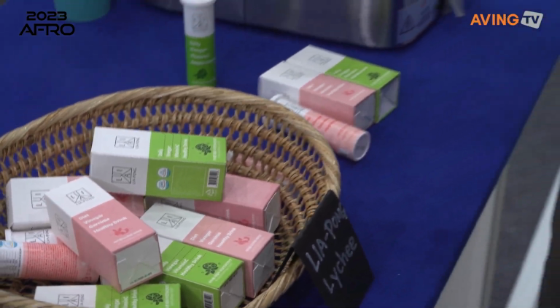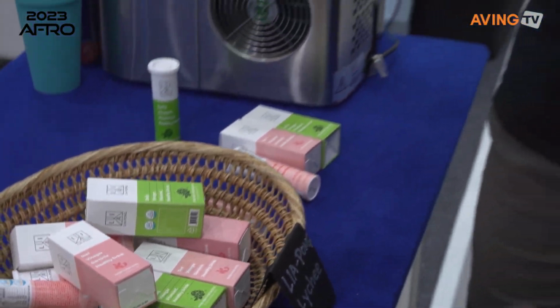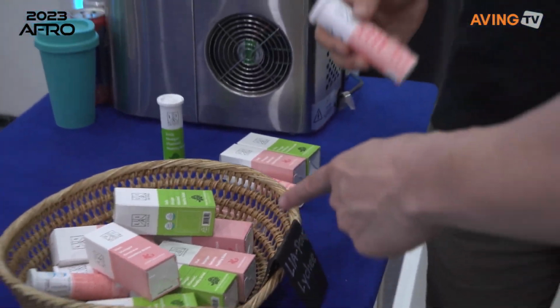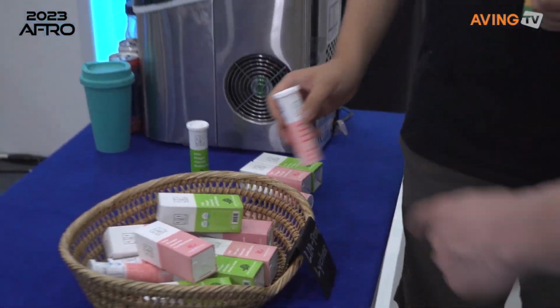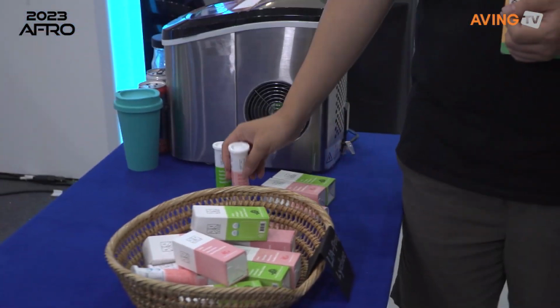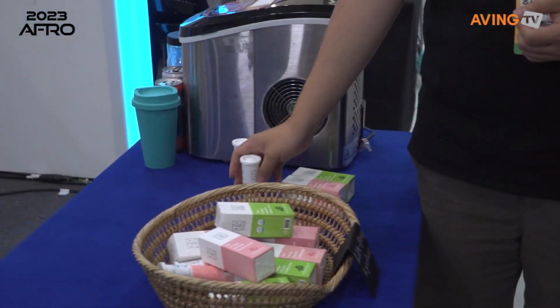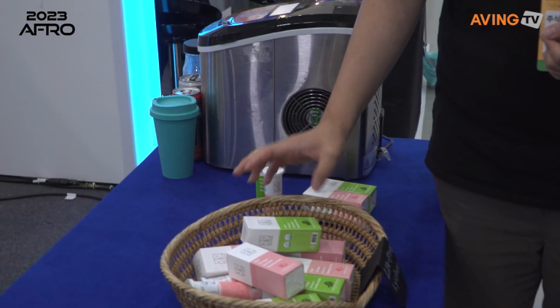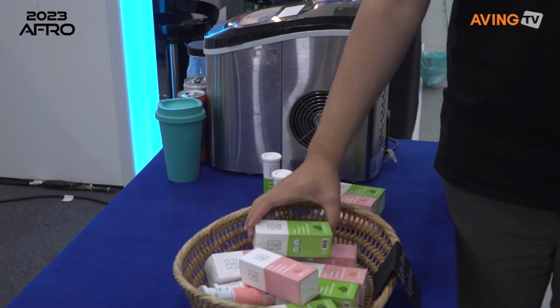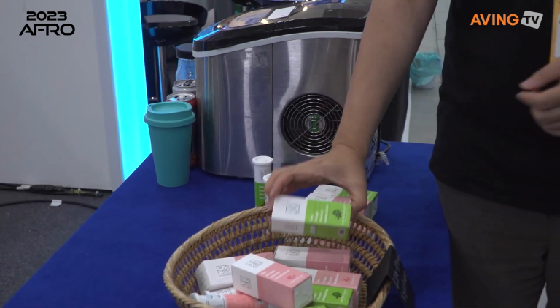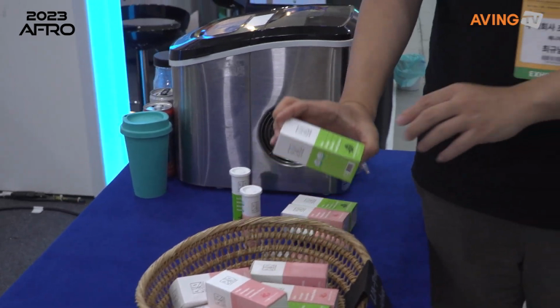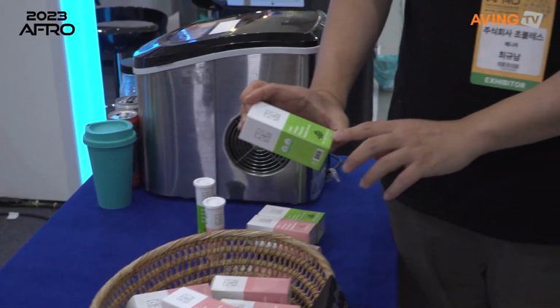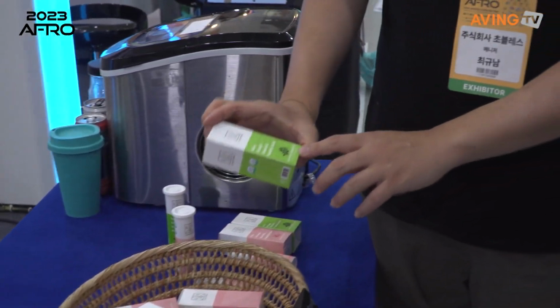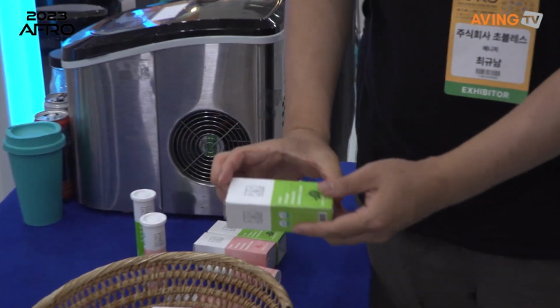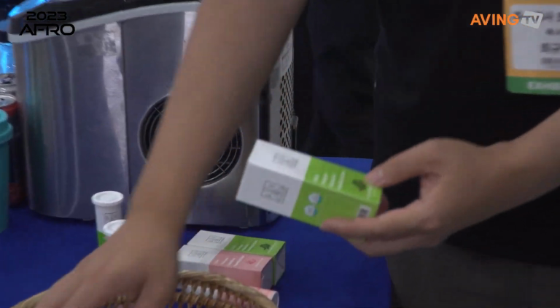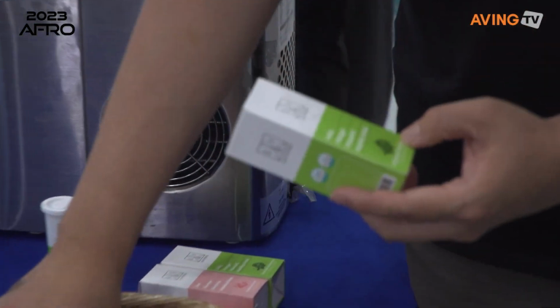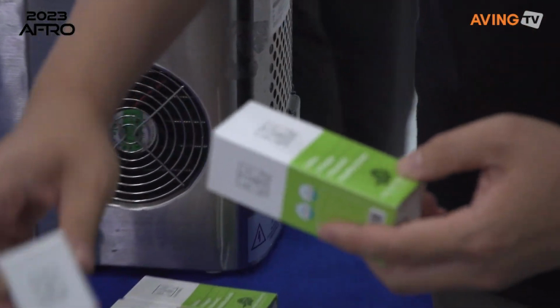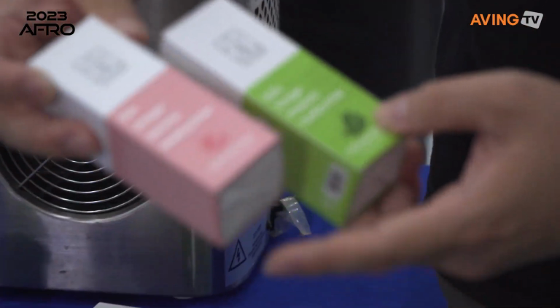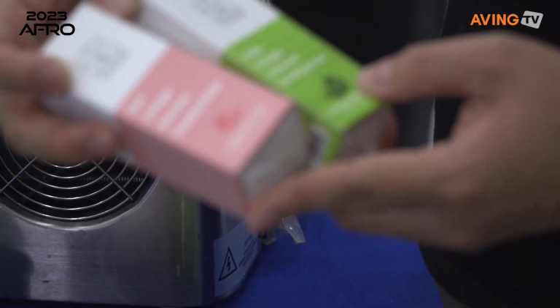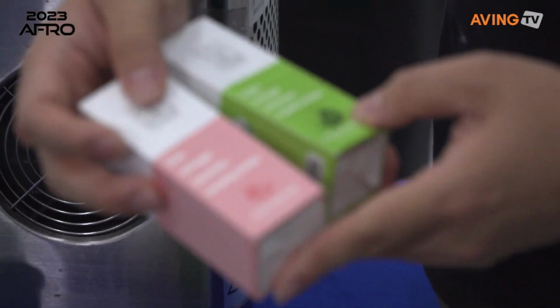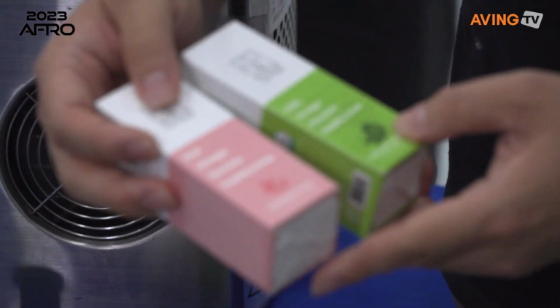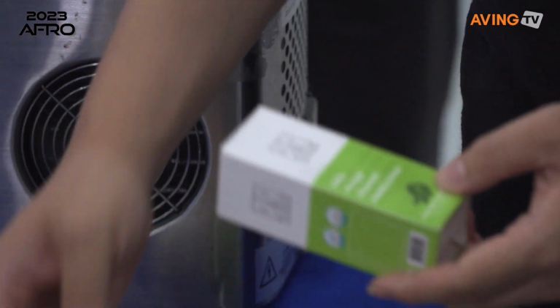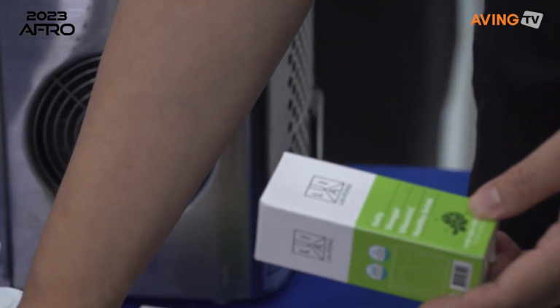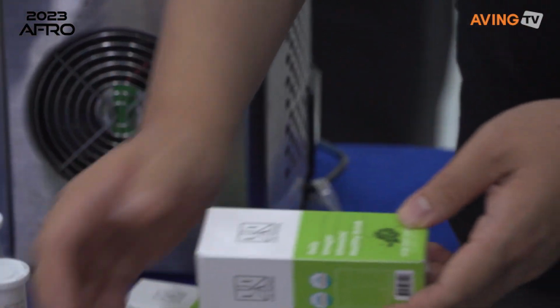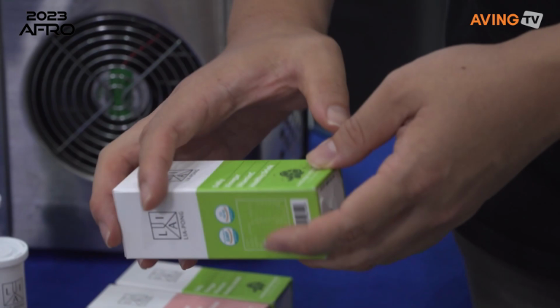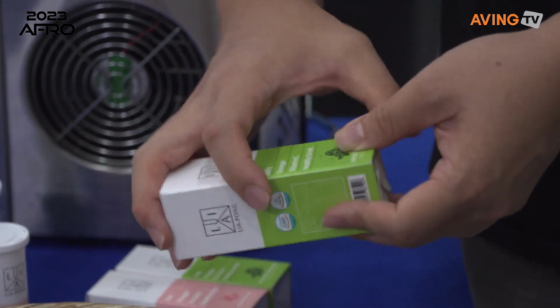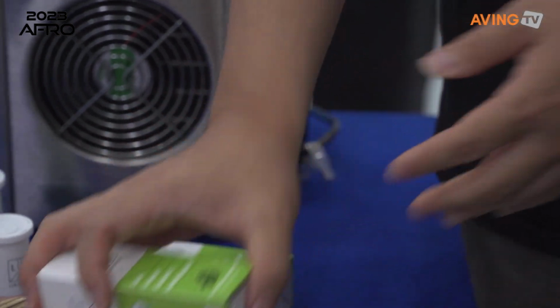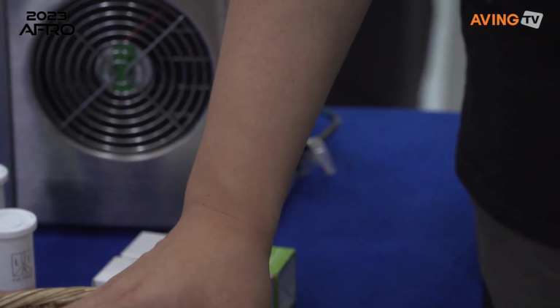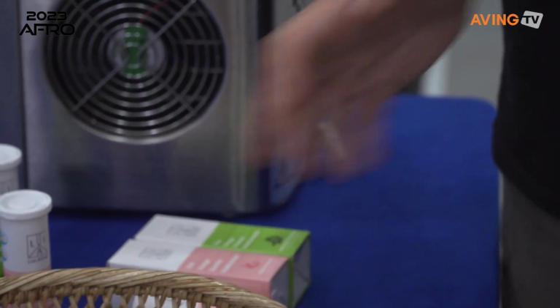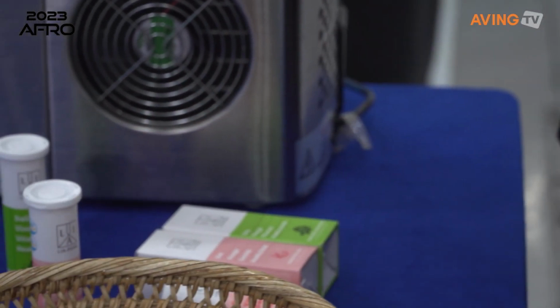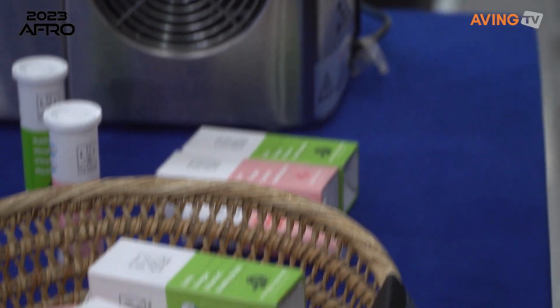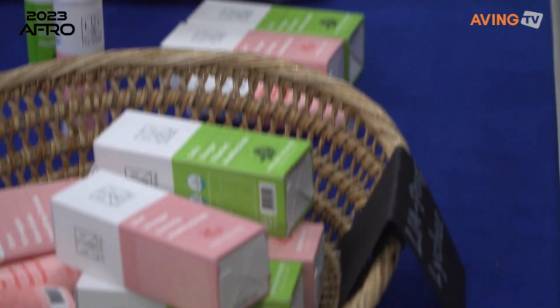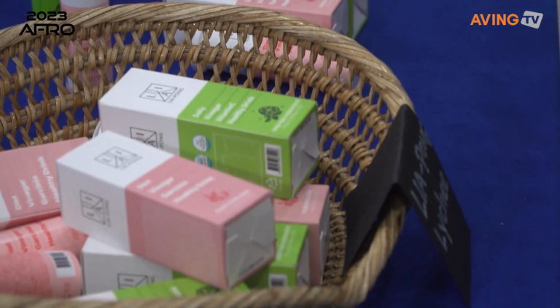What's the green one? The green one is lime and mint. Different flavors? Different flavors. We have lemon flavor too, but we couldn't bring it today.